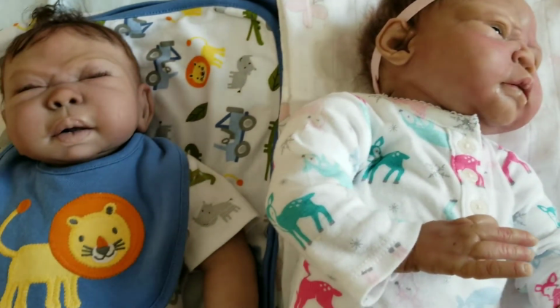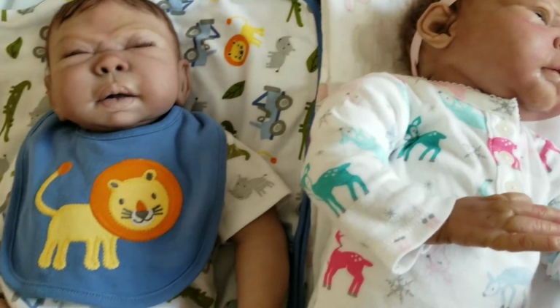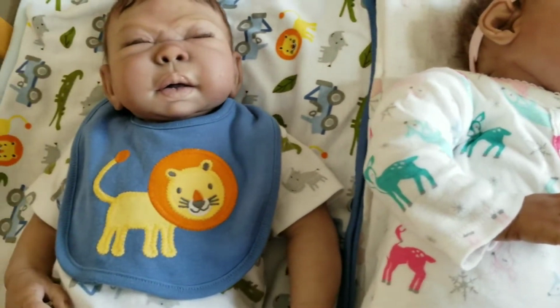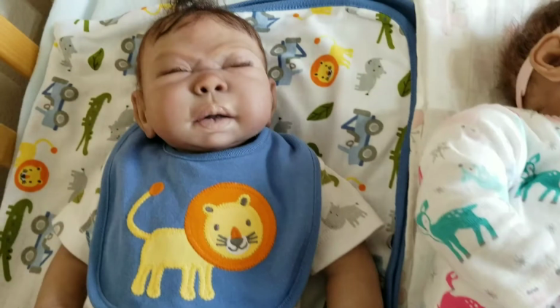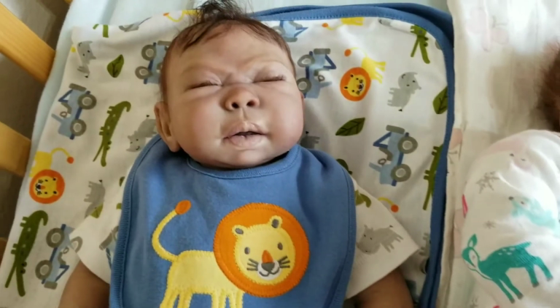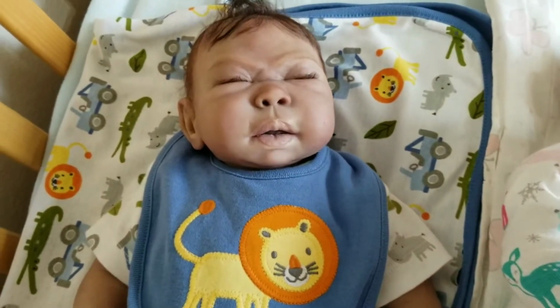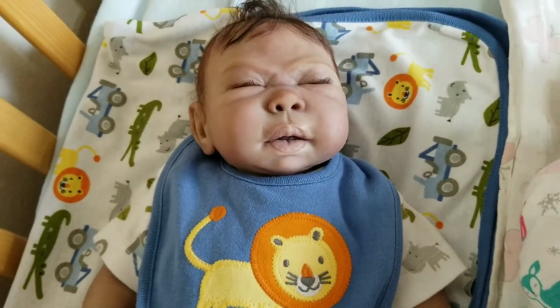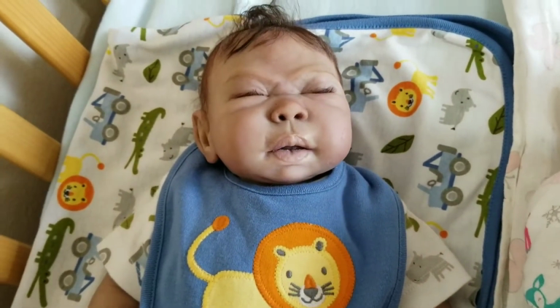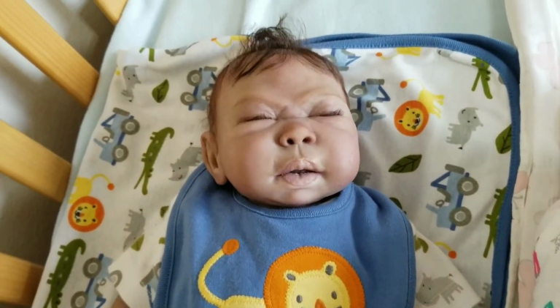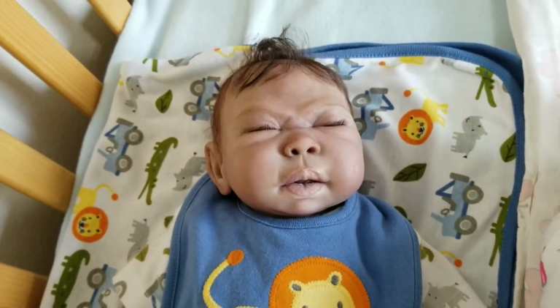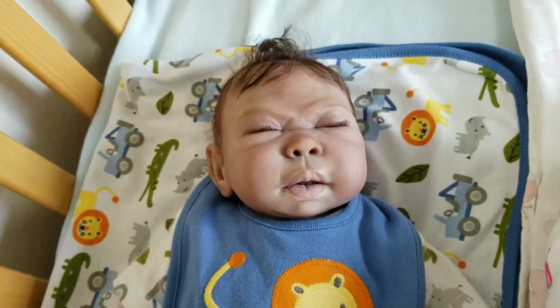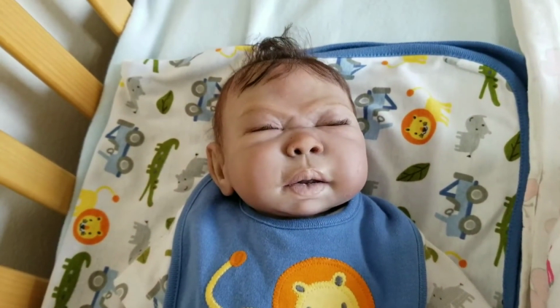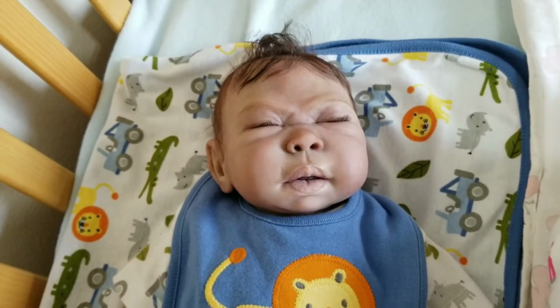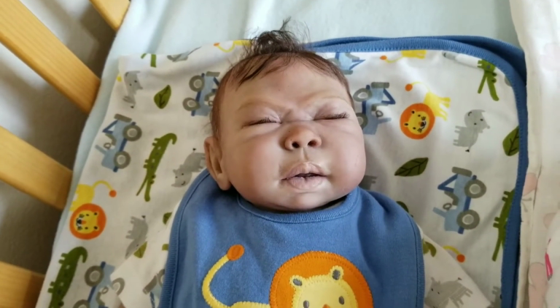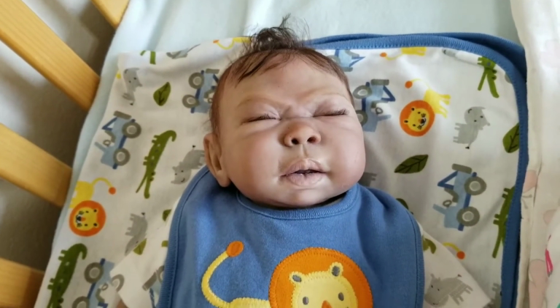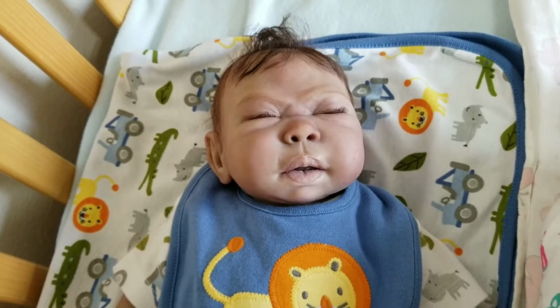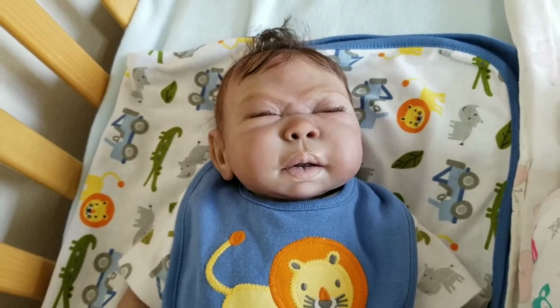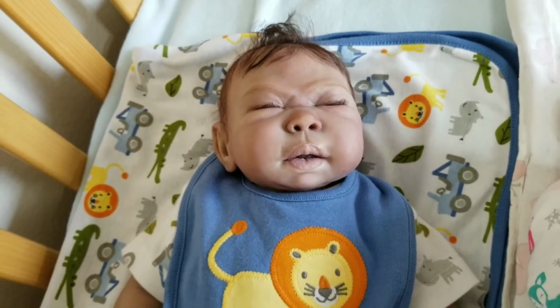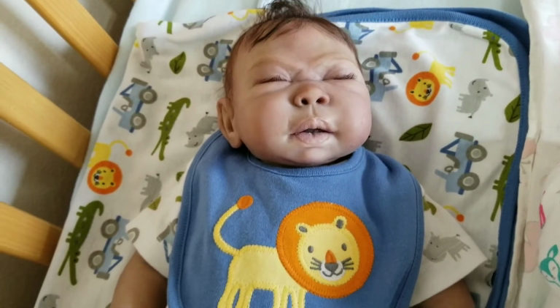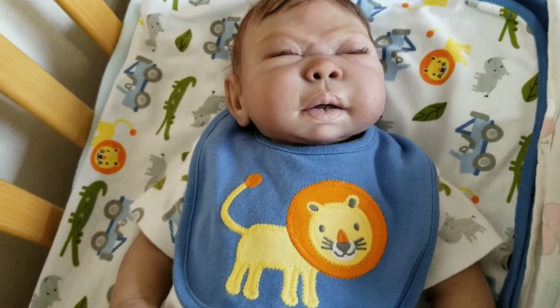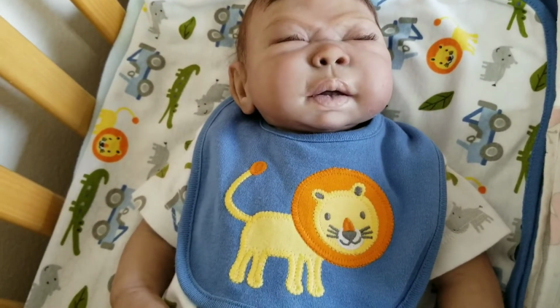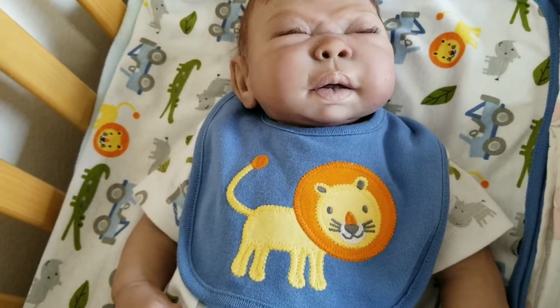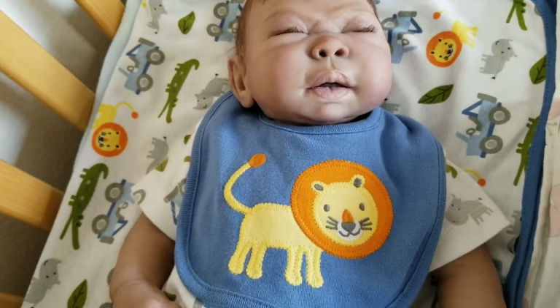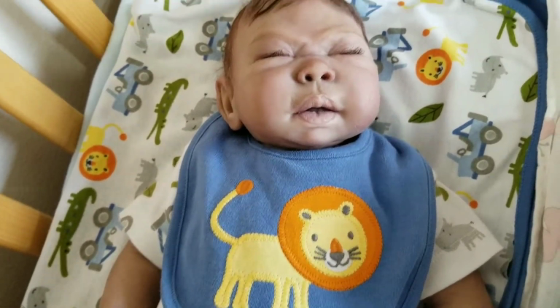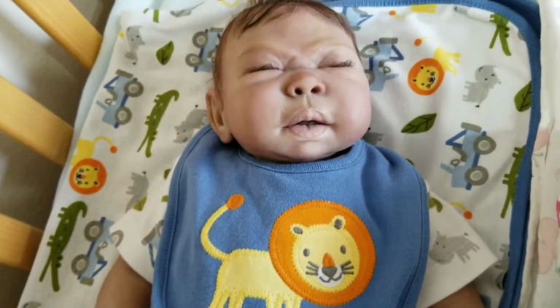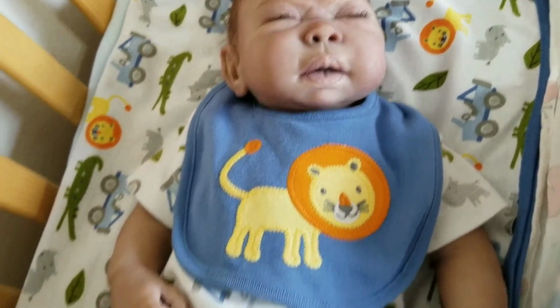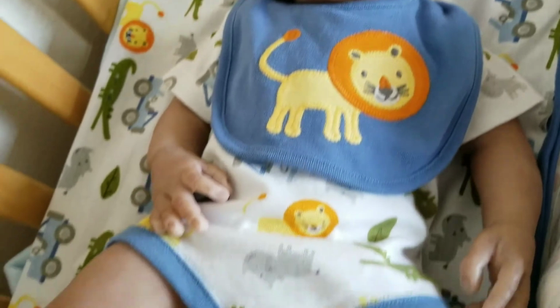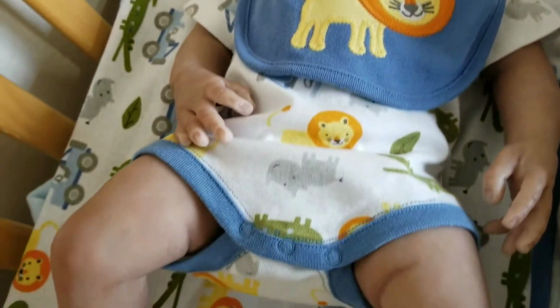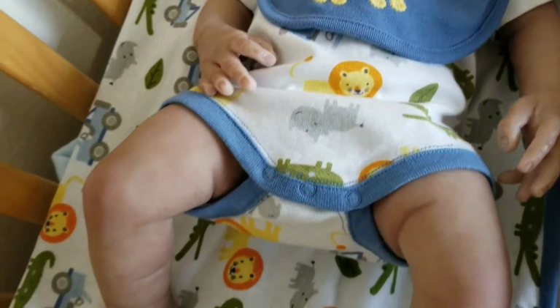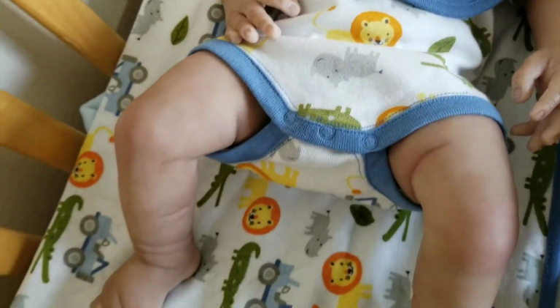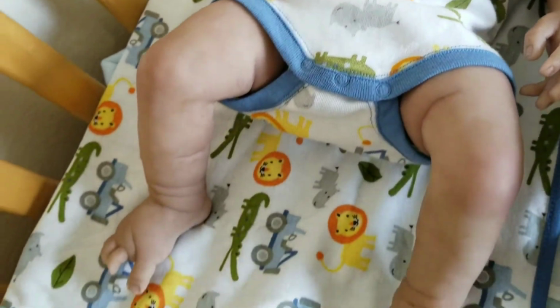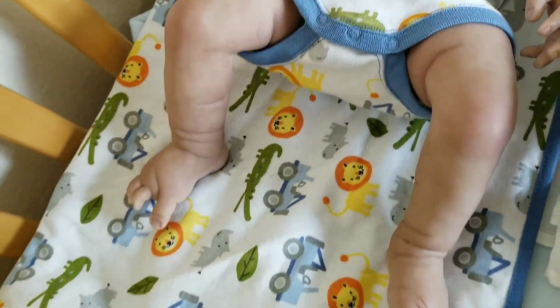And so then we have Luke by Georgia Piggott — I hope I'm saying that right. He has little lions and crocodiles and little jeeps and stuff like that on his outfit.